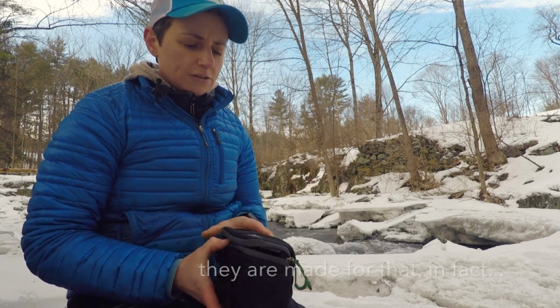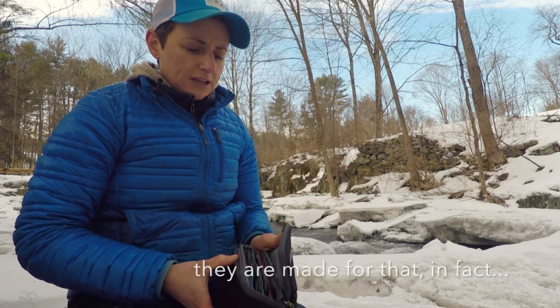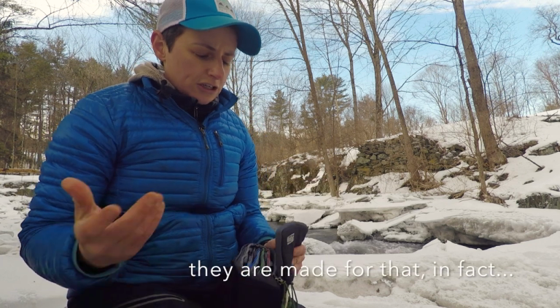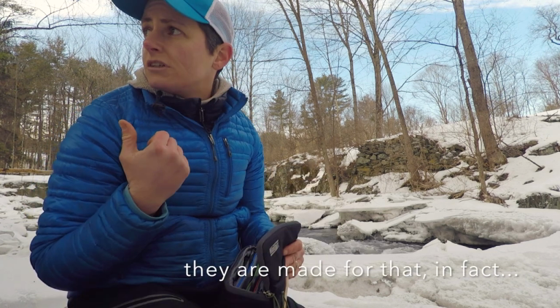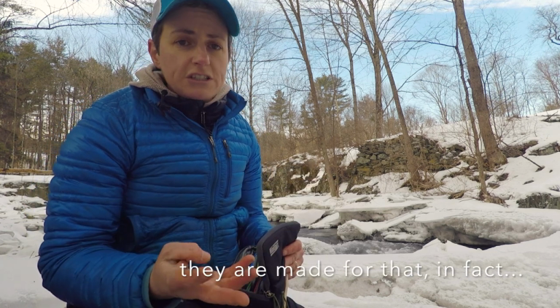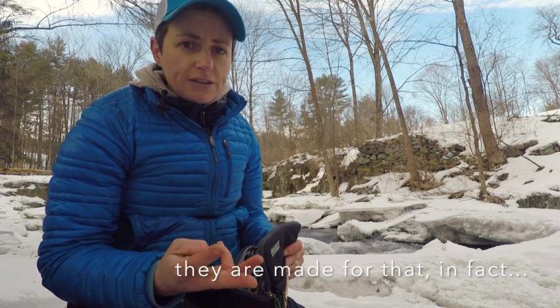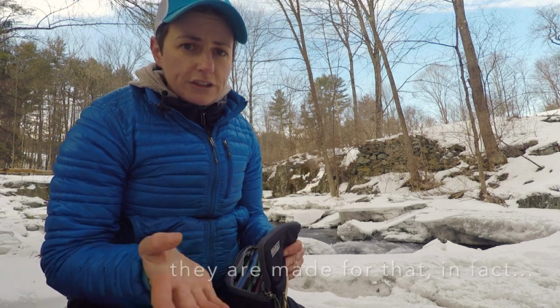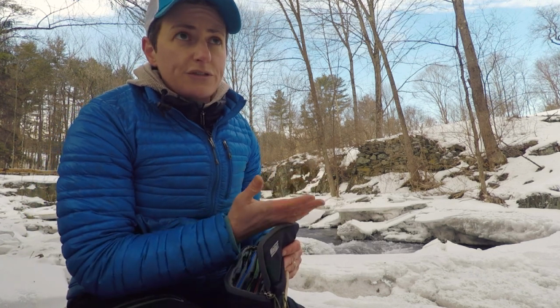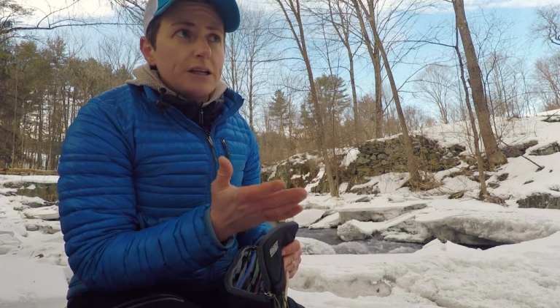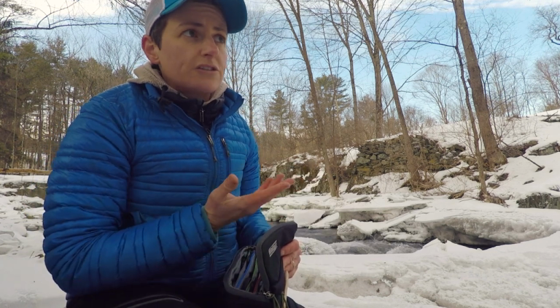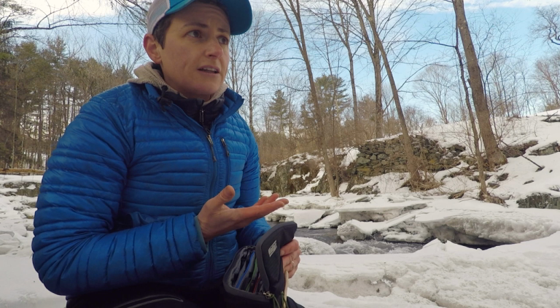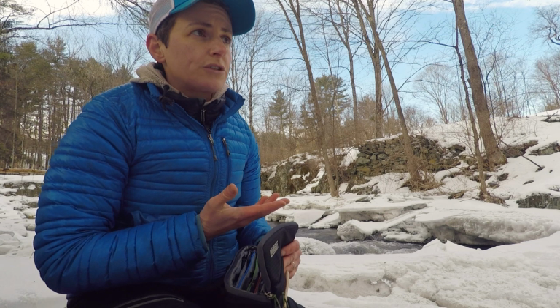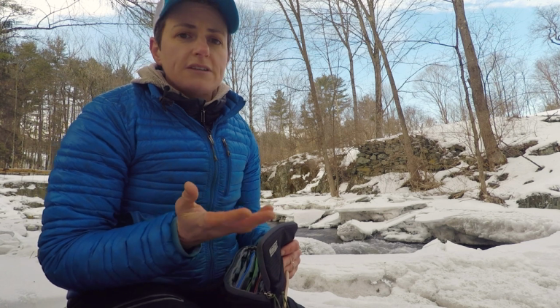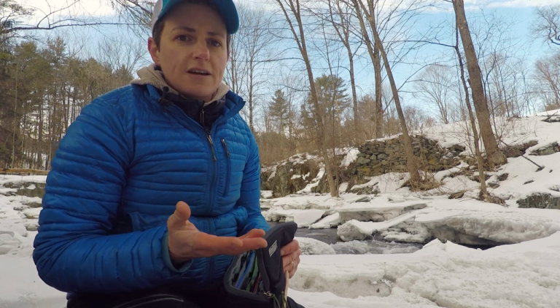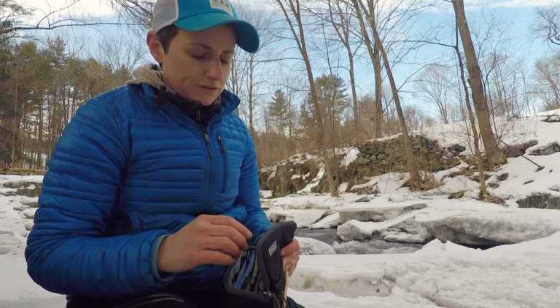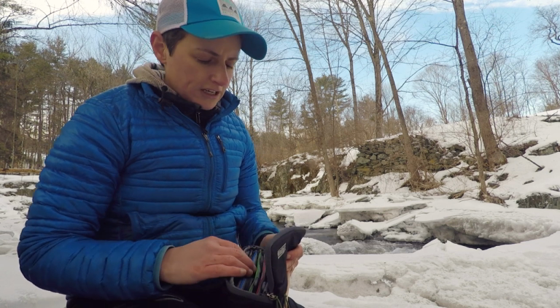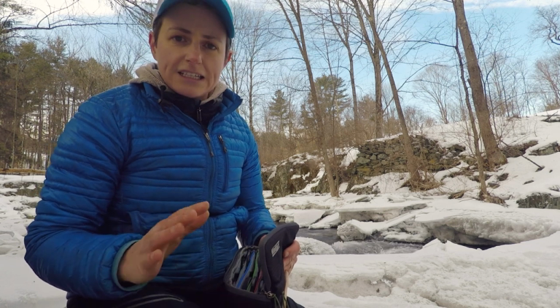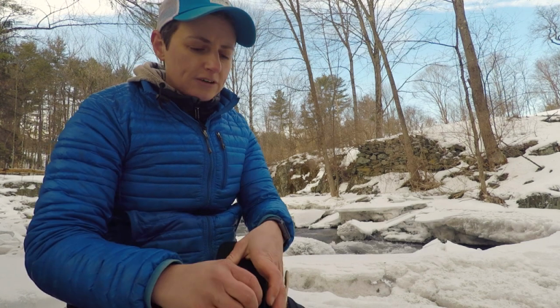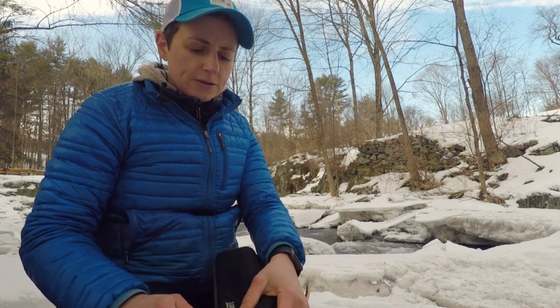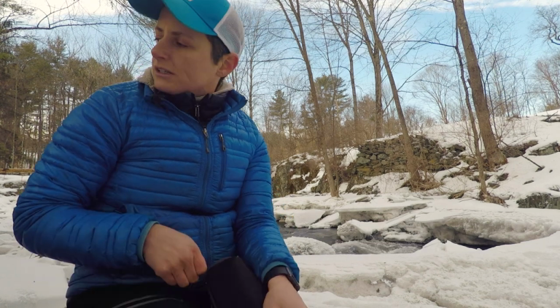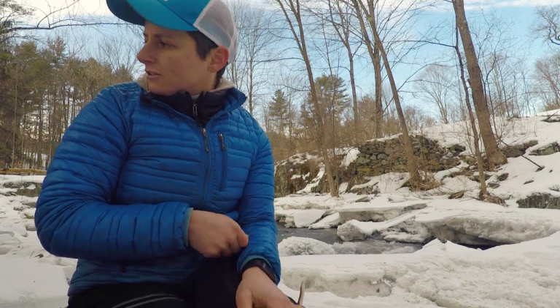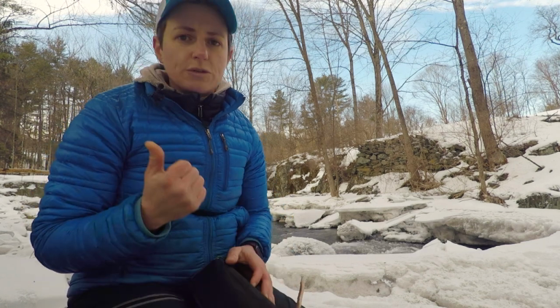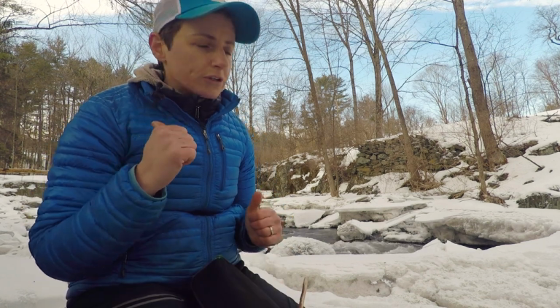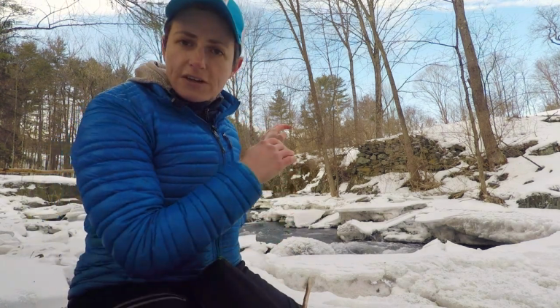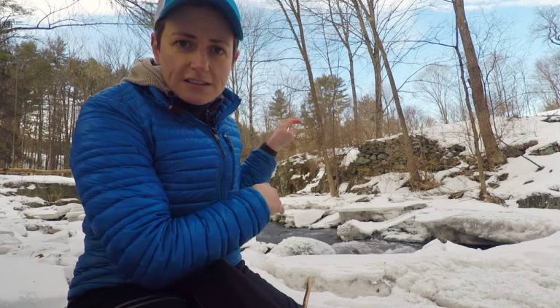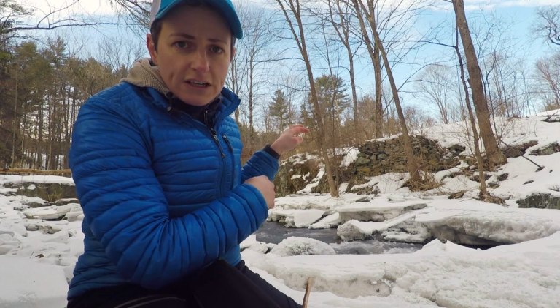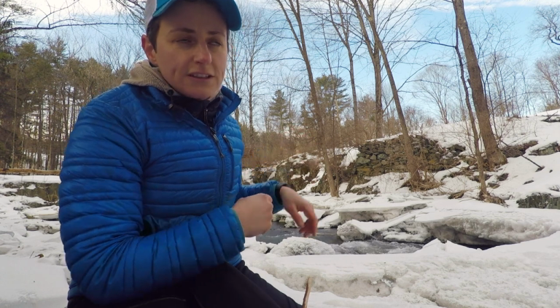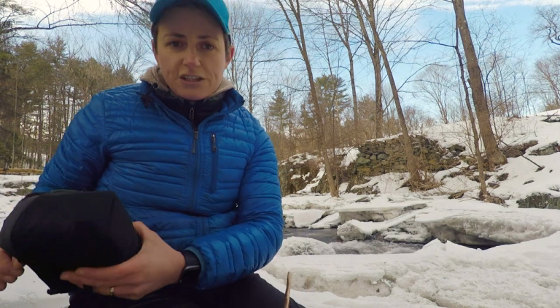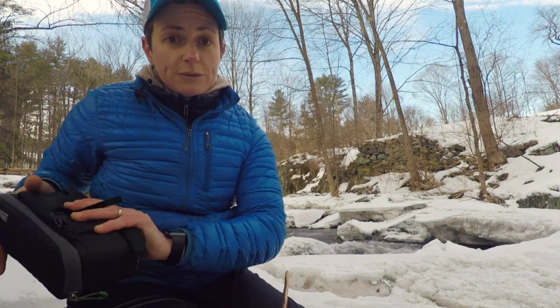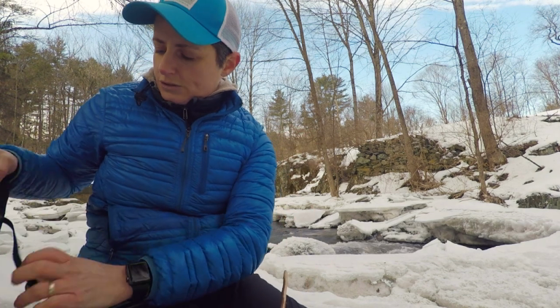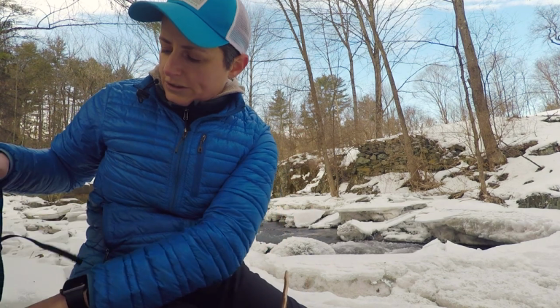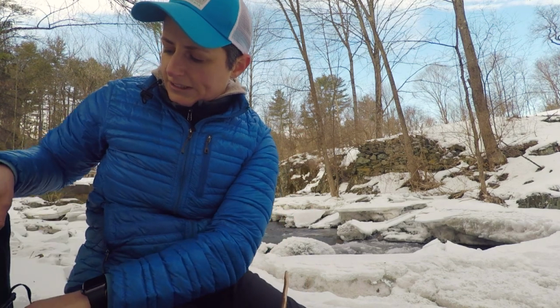I tried the three-stop ND filter and that was fine, but I wanted to slow it down a little more, so I went to the six-stop ND filter and I kind of like that. Now I'm going to start to explore, see if I can get some other angles. See what we get with the 24-70 lens.